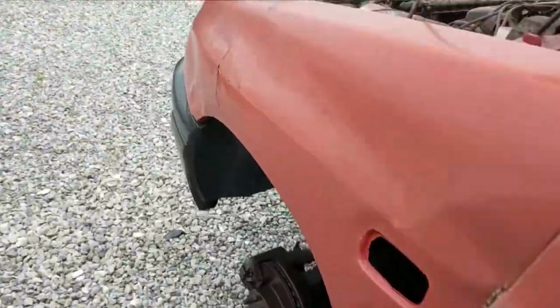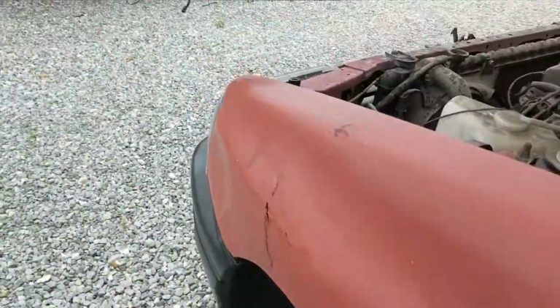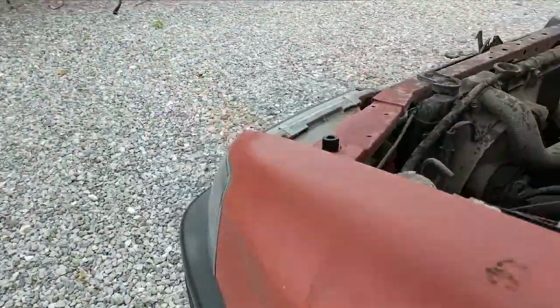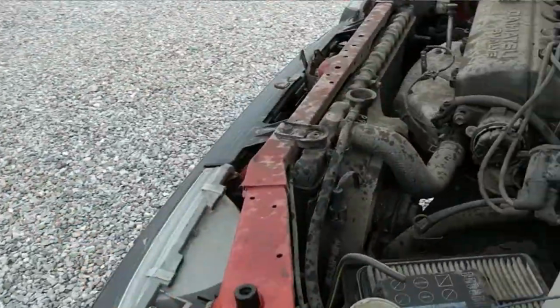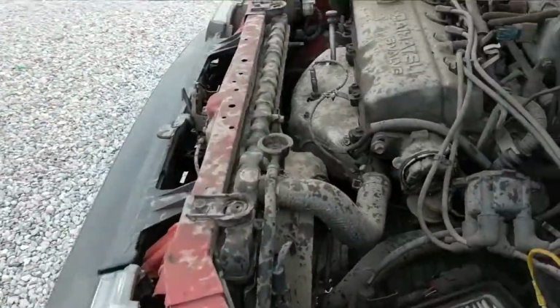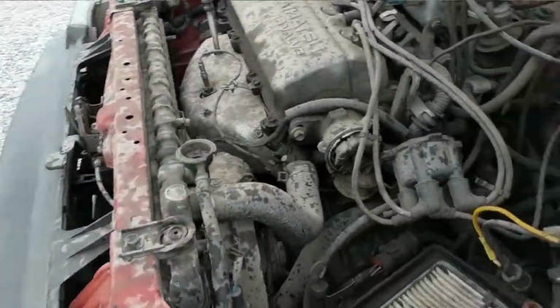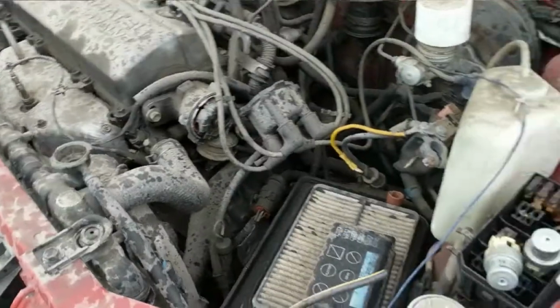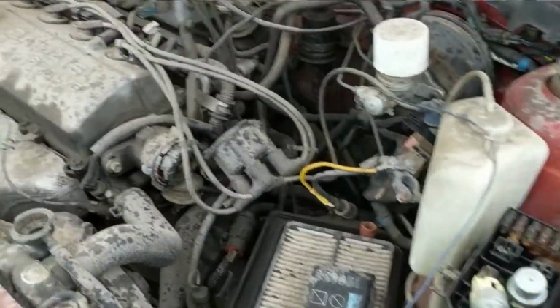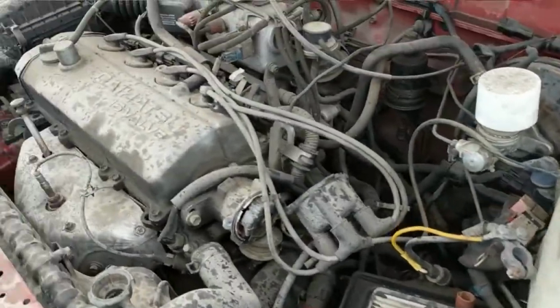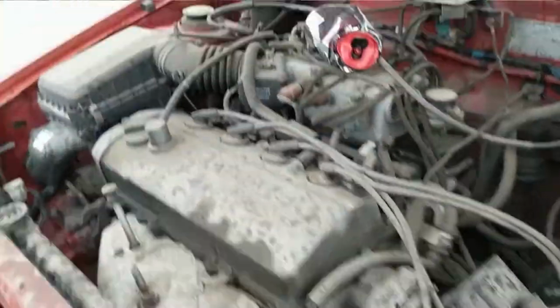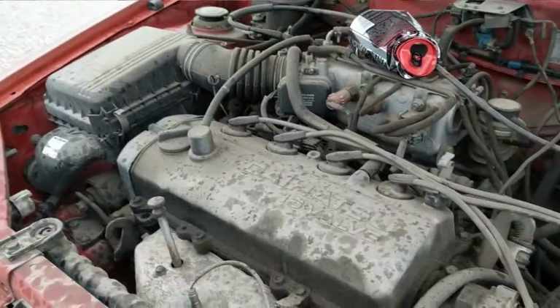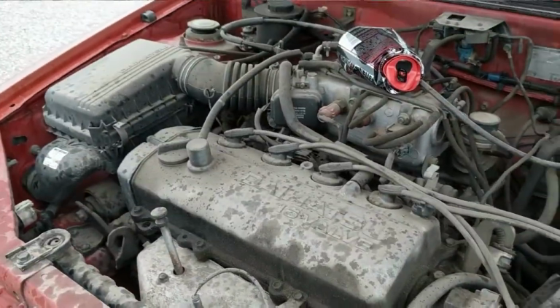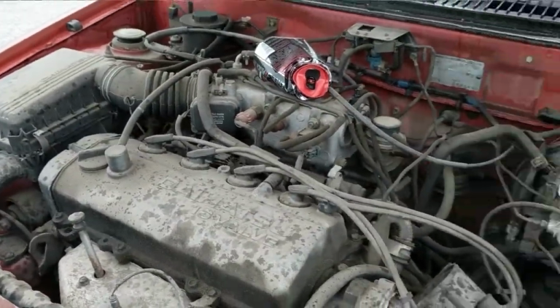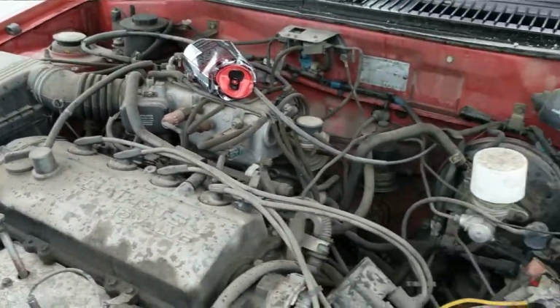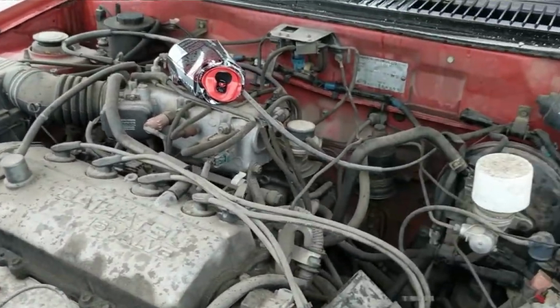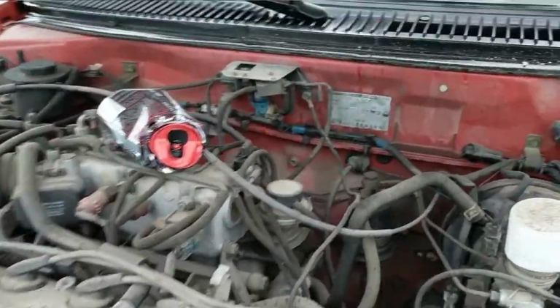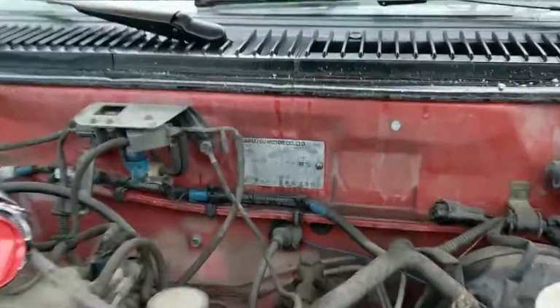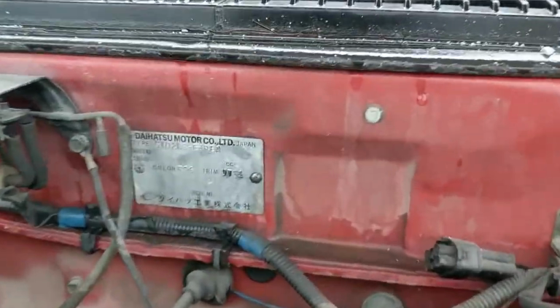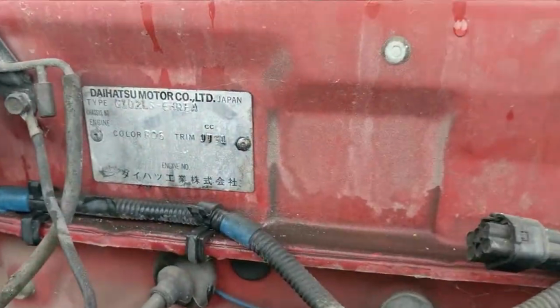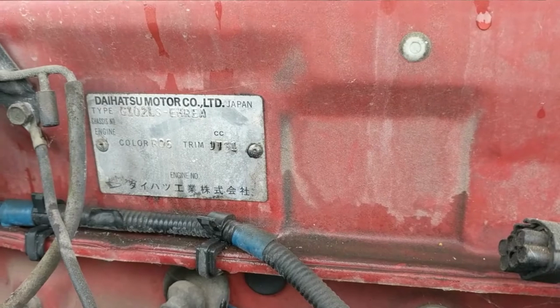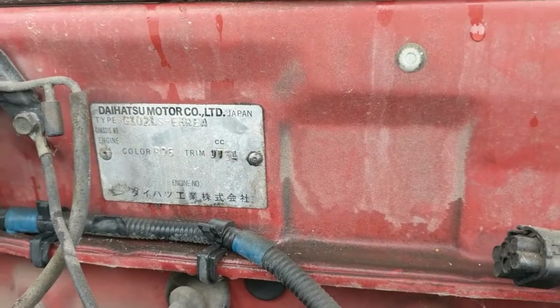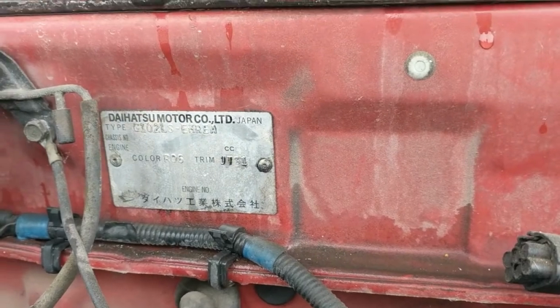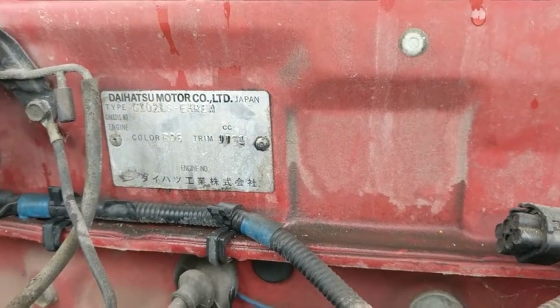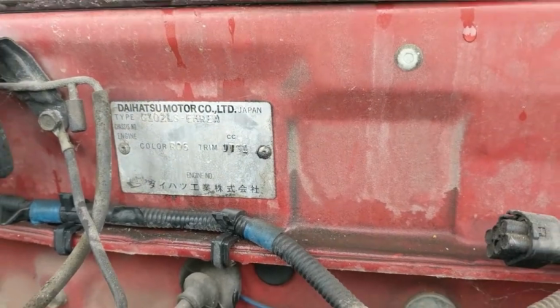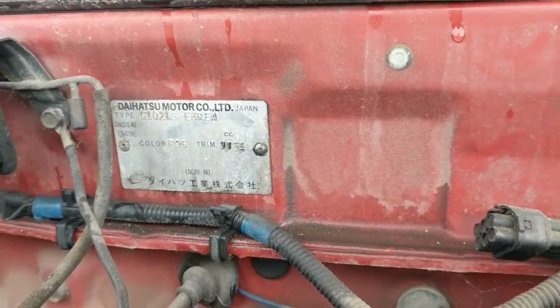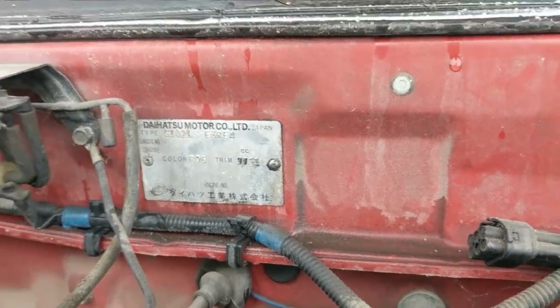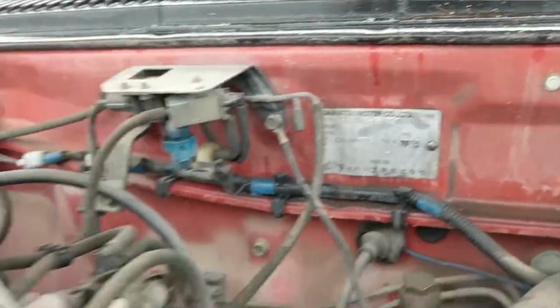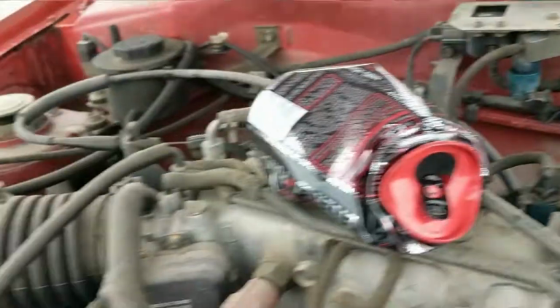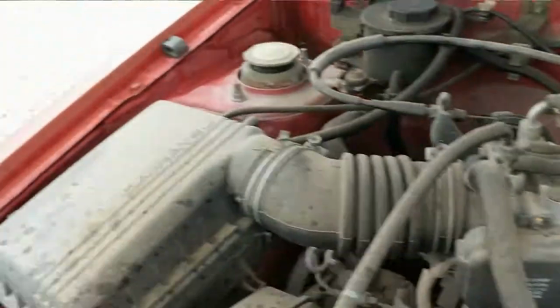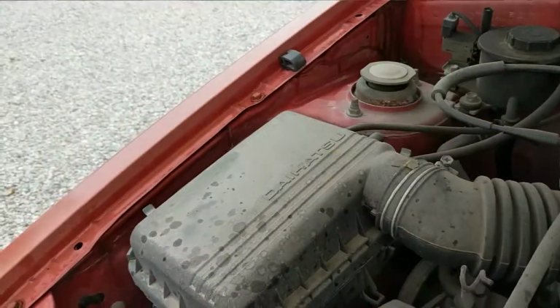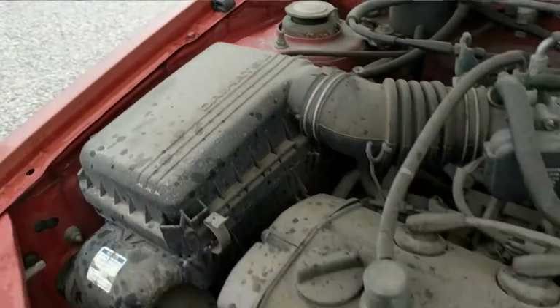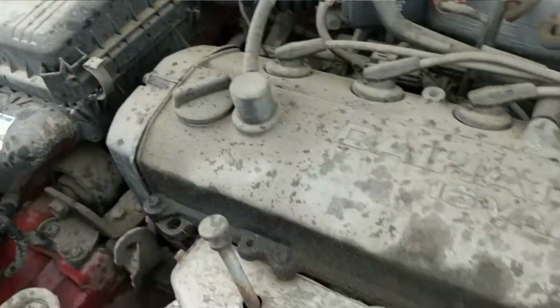It looks exactly like a Tercel. Yeah, the interior feels like a Tercel as well. Made by Daihatsu Motor Company Limited, Japan — for Killeen, Texas.